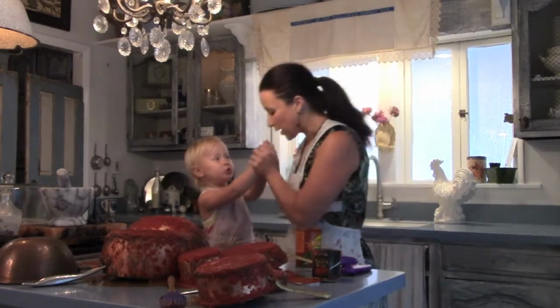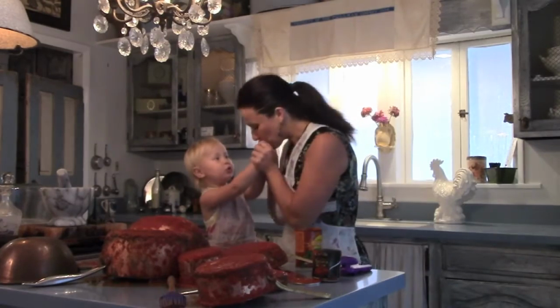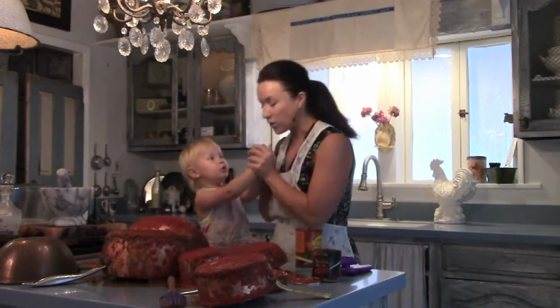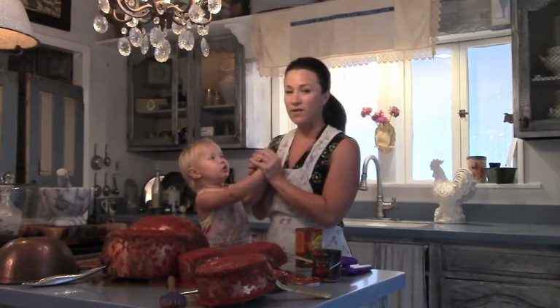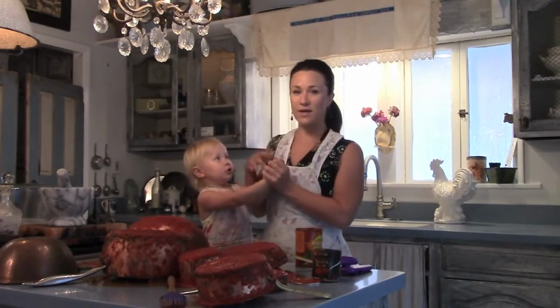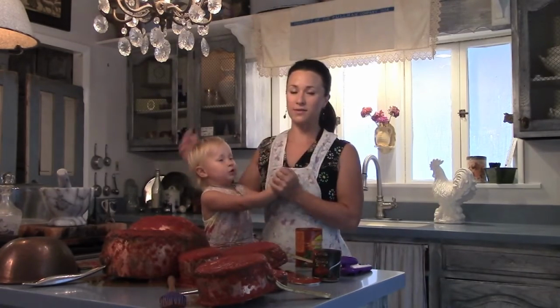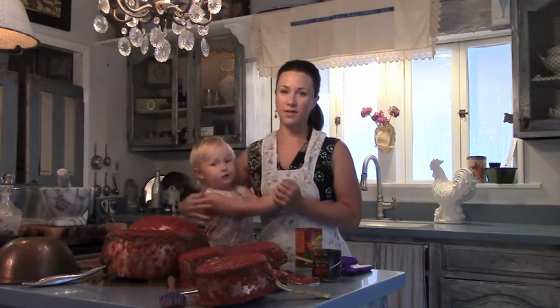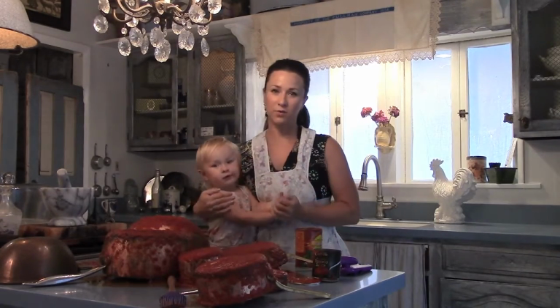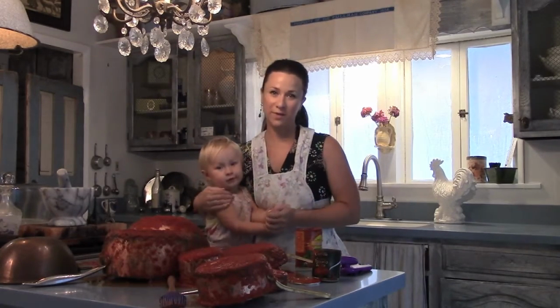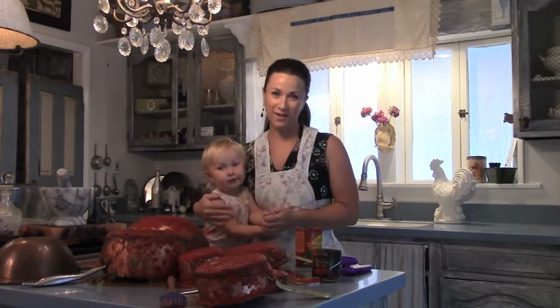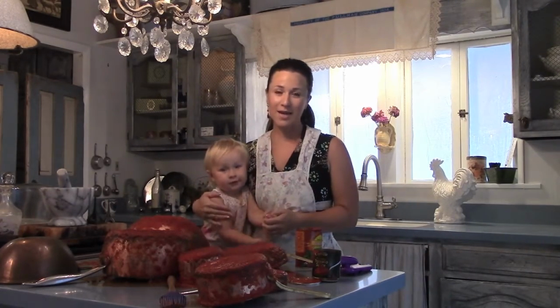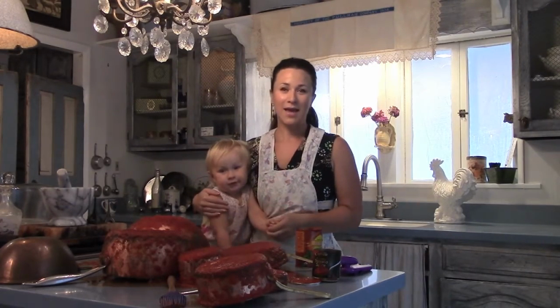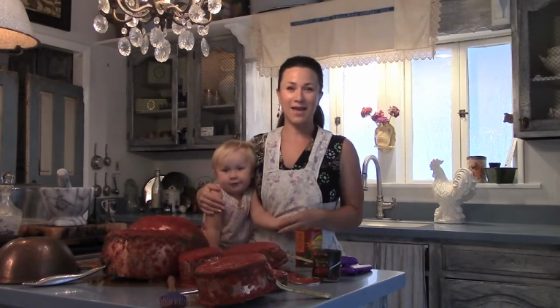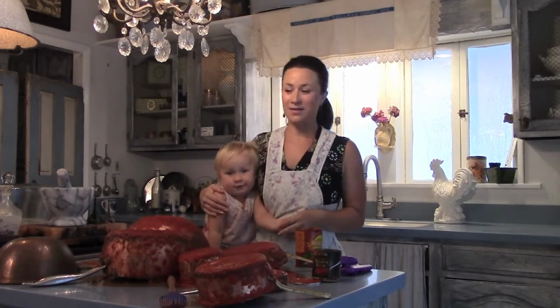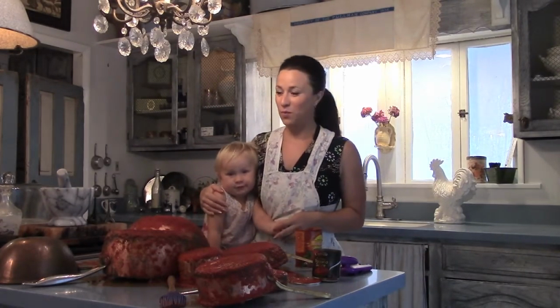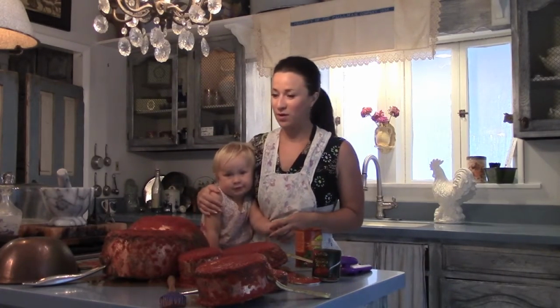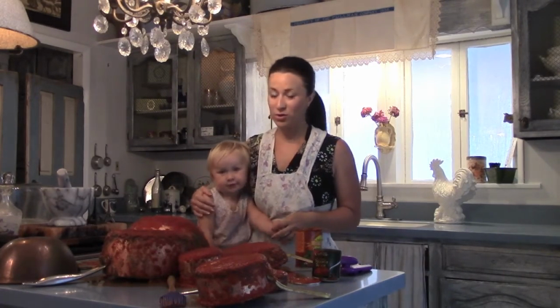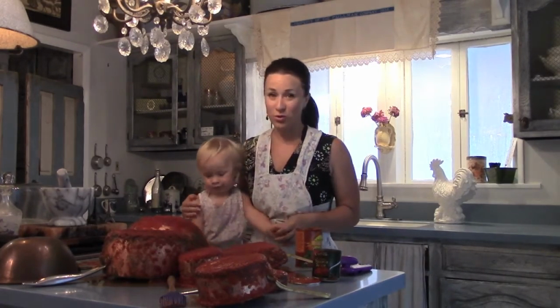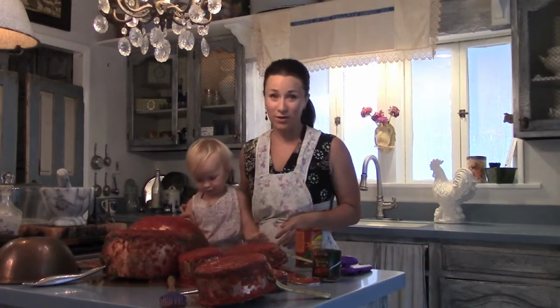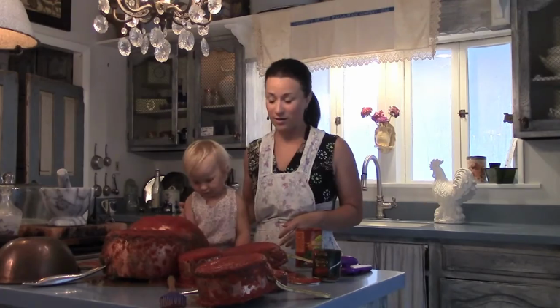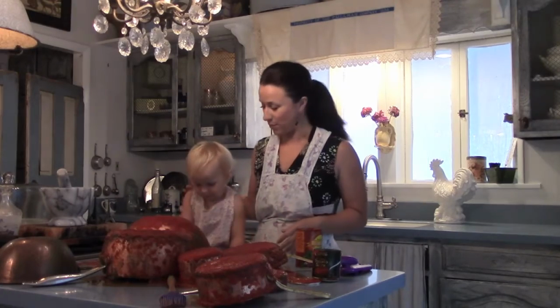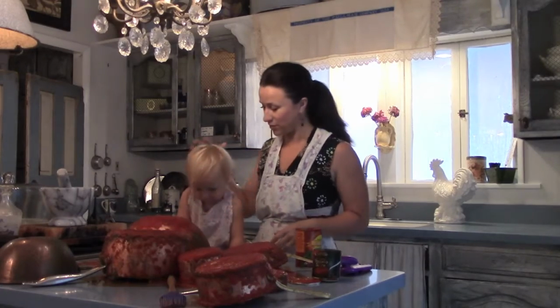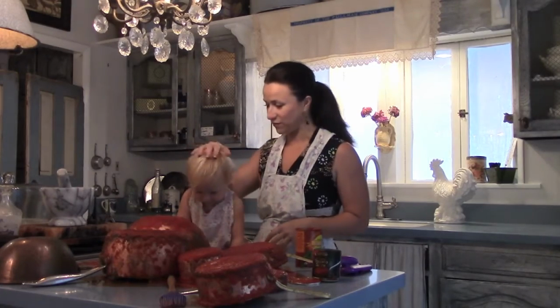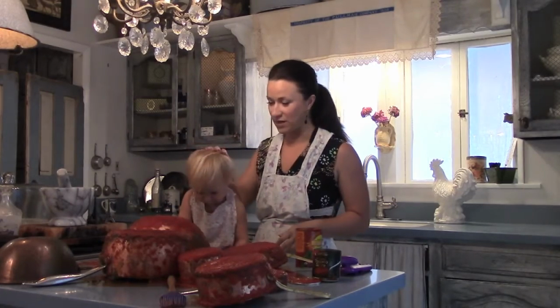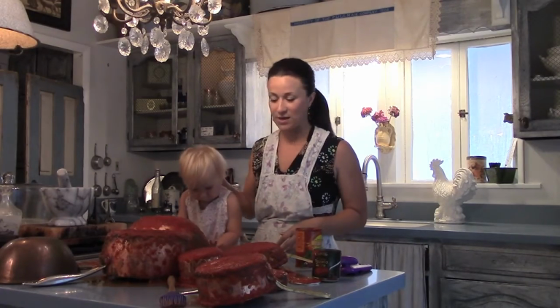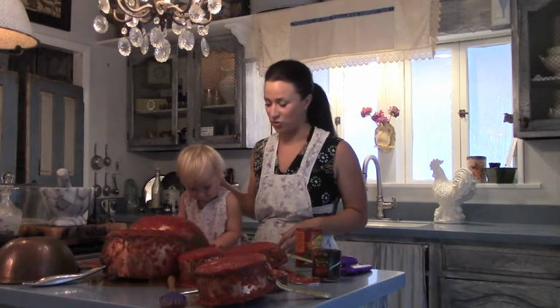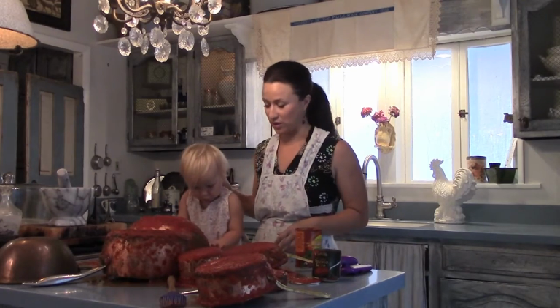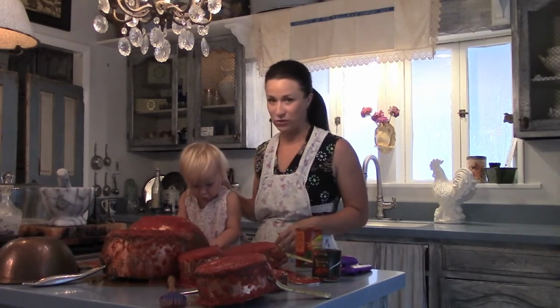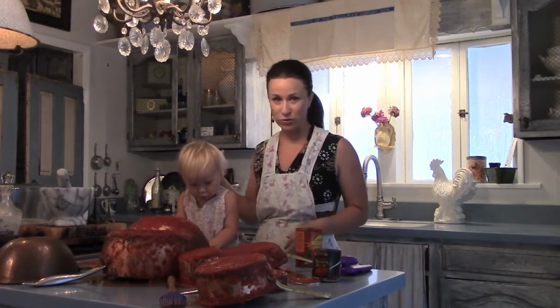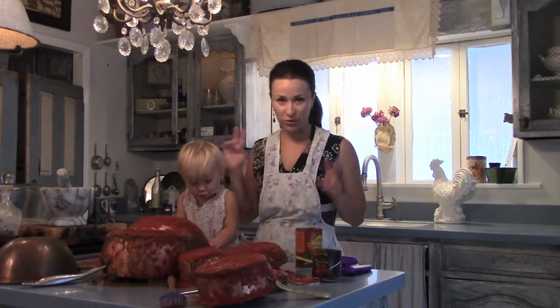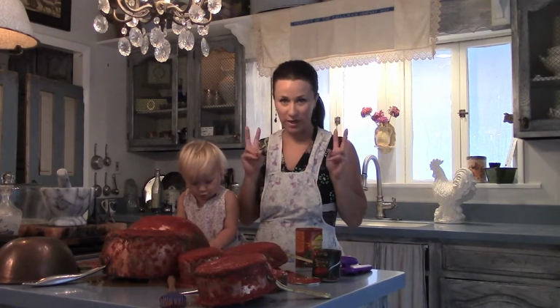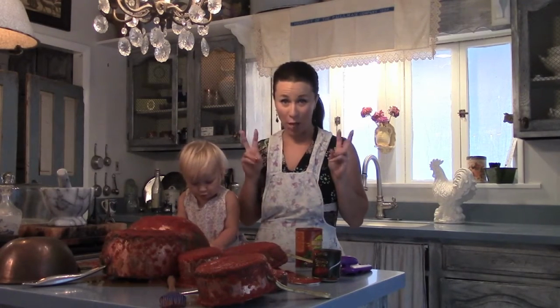I have Anais in the kitchen with me today and we are going to show you how to clean copper safely and naturally. Even your two-year-old can help.